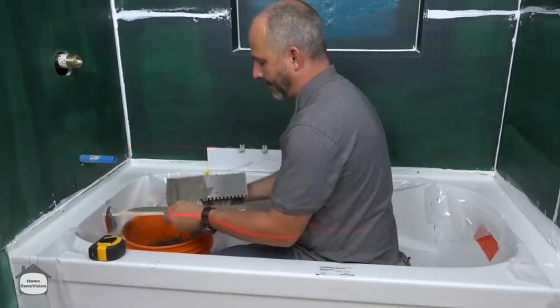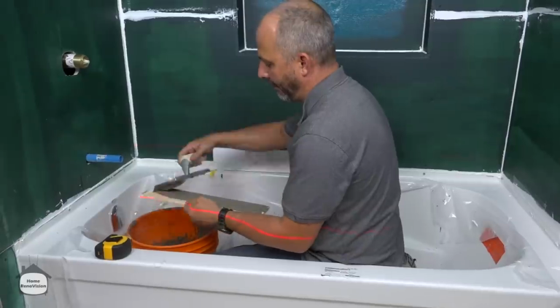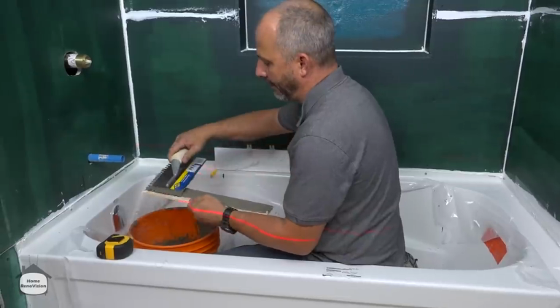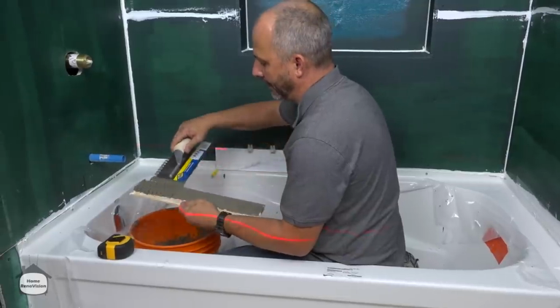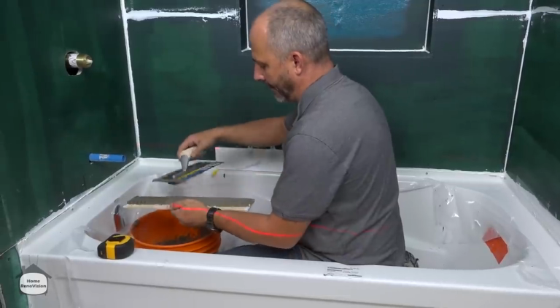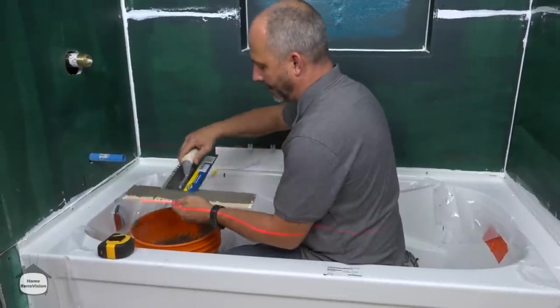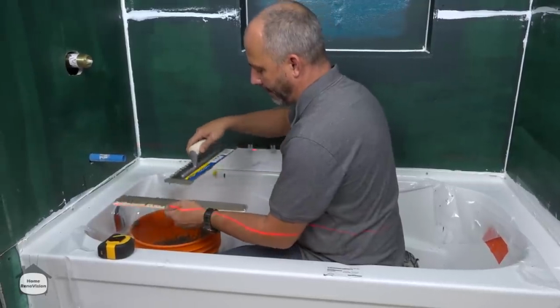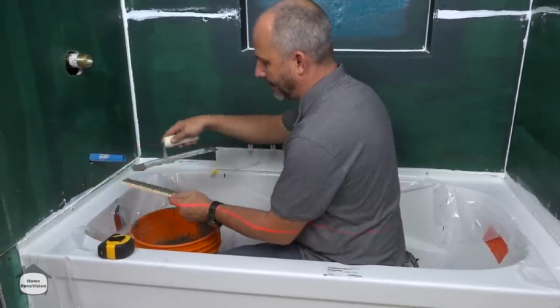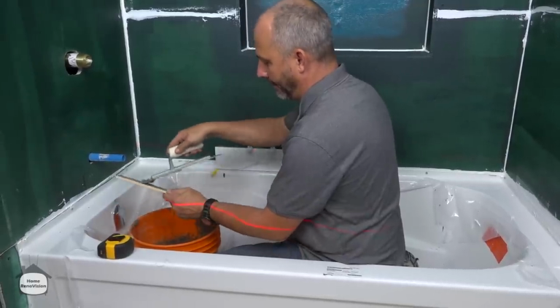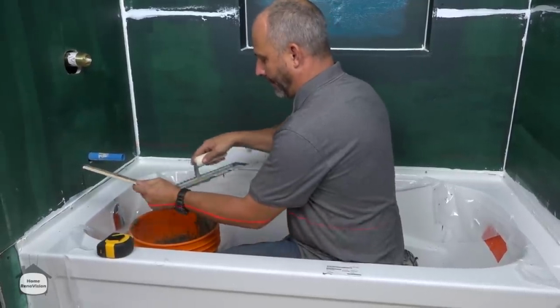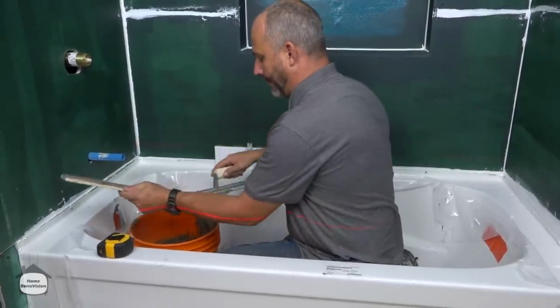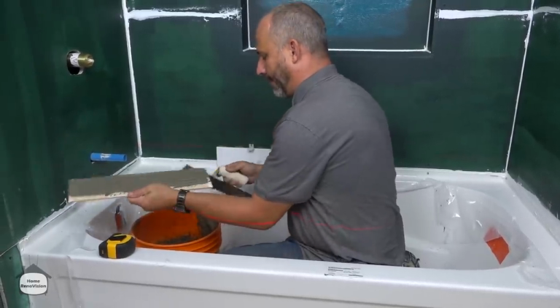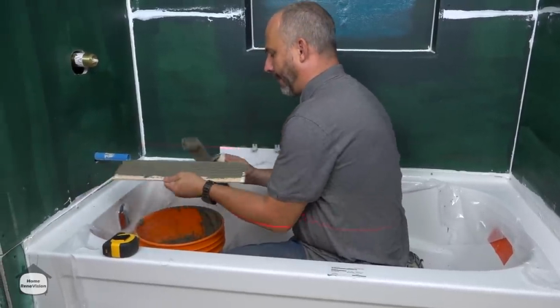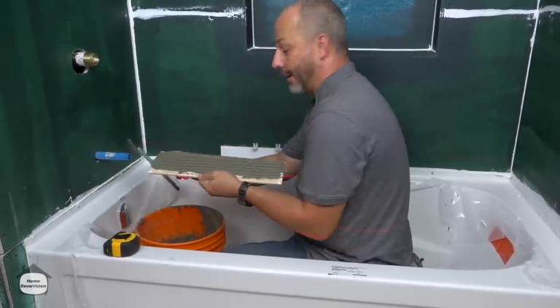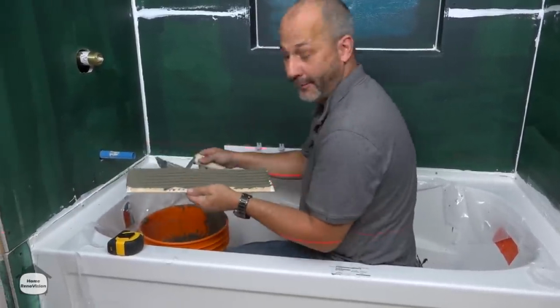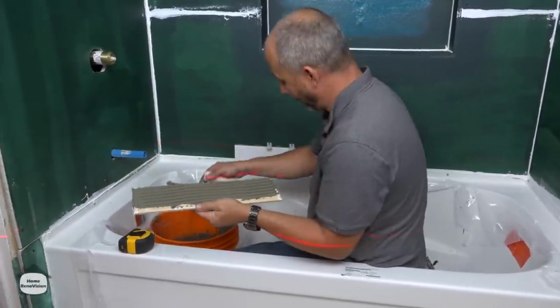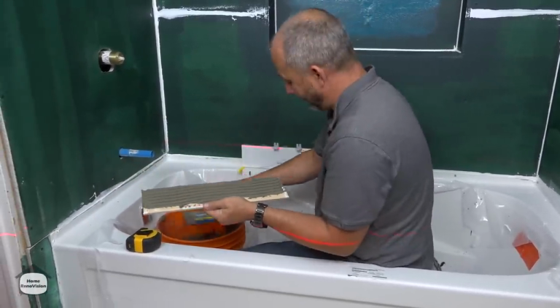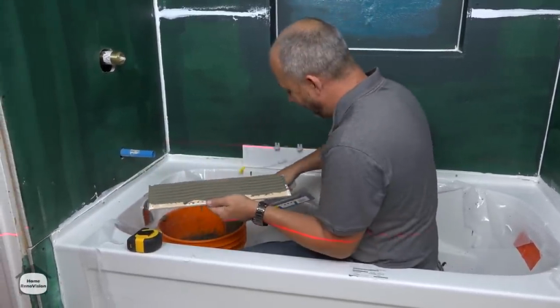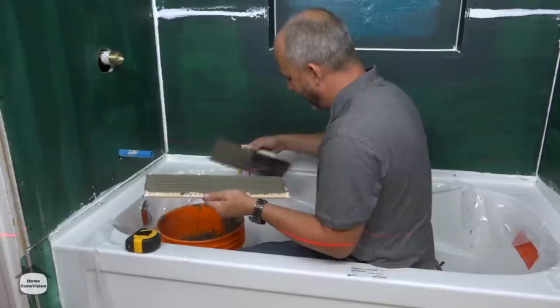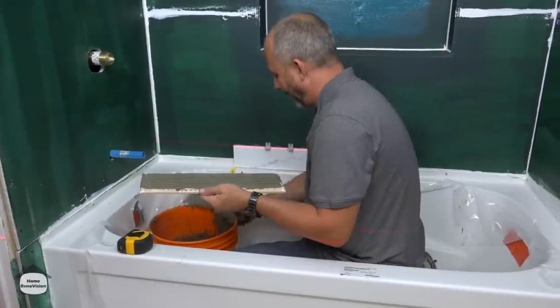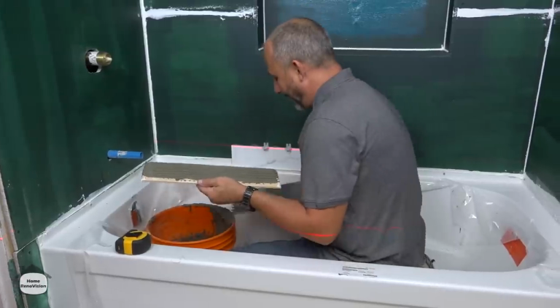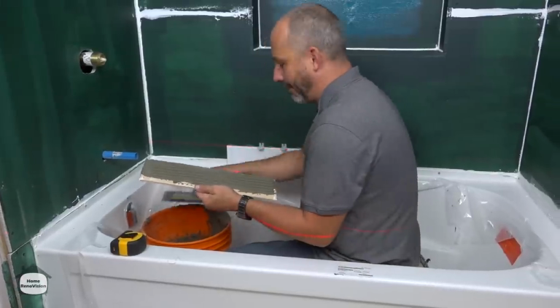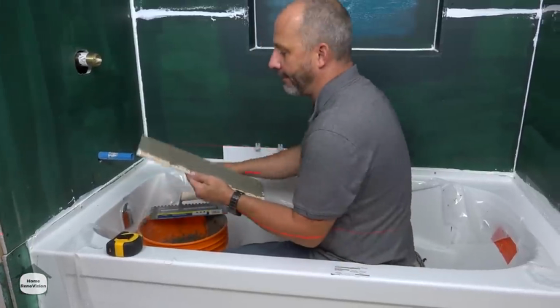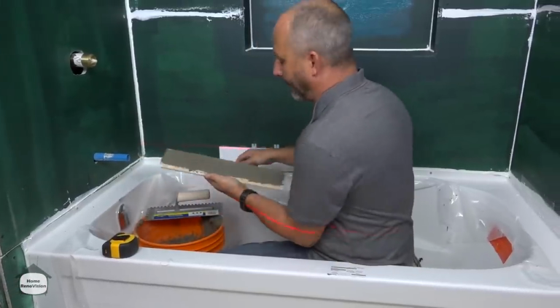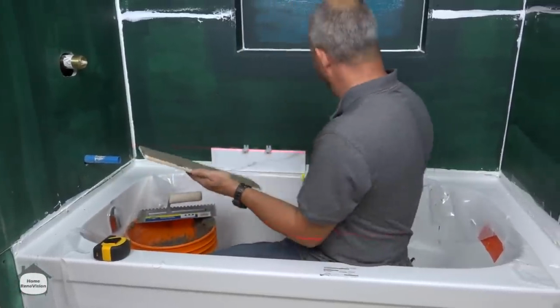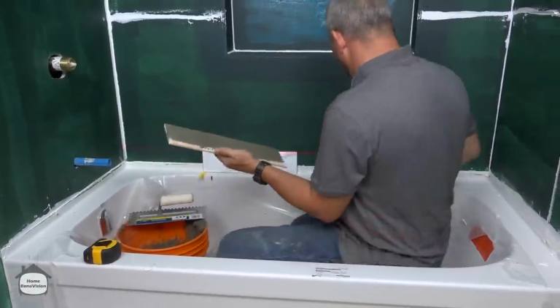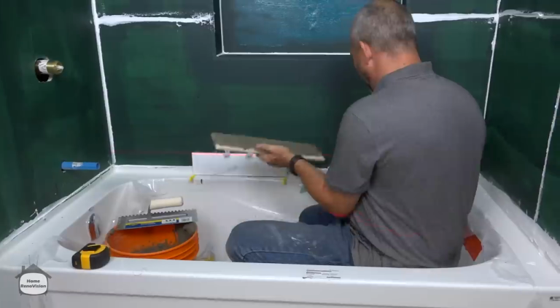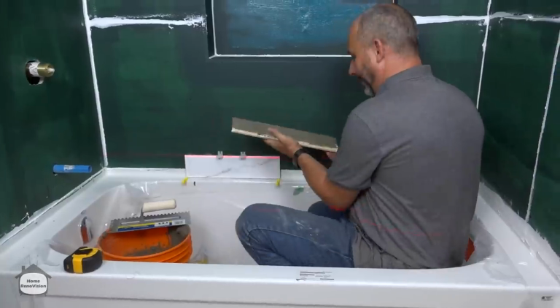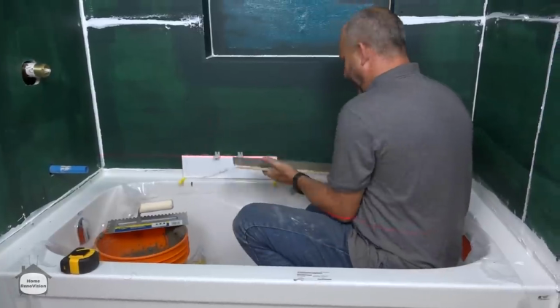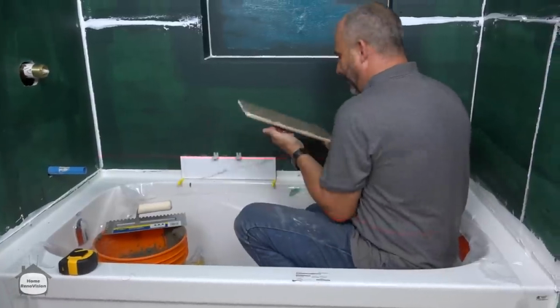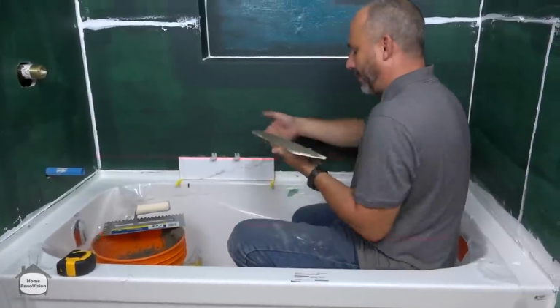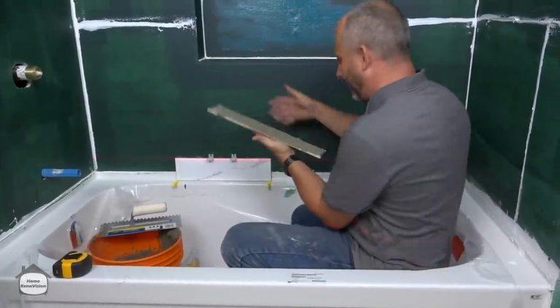Now if you wanted to see my cutting process you're going to have to watch another video for that. I'm a big believer in using a grinder and a simple scratch tool.